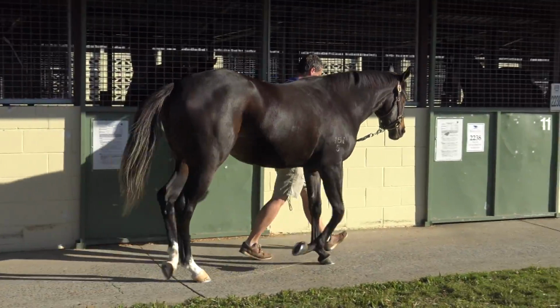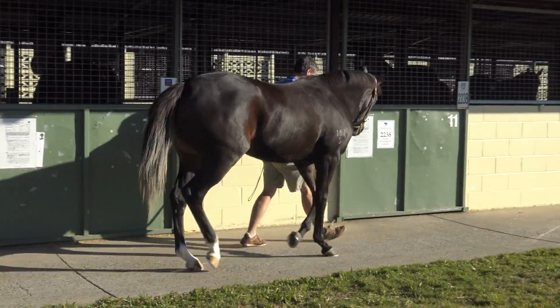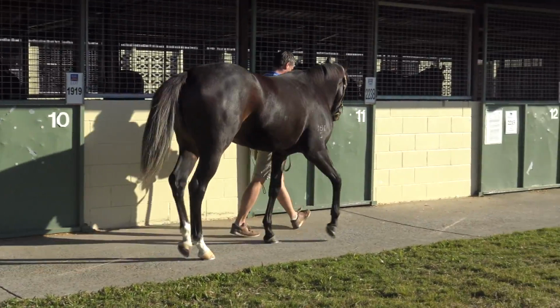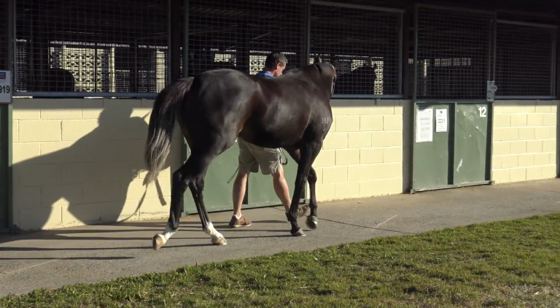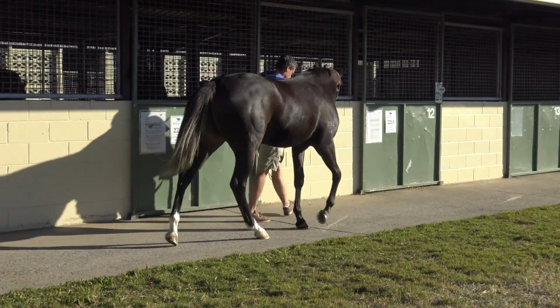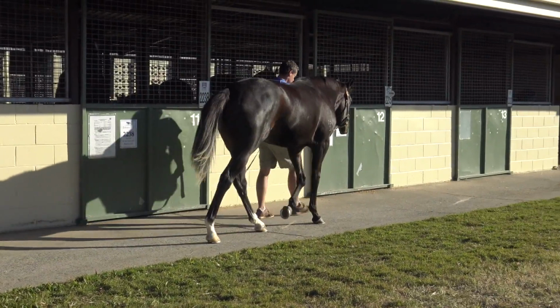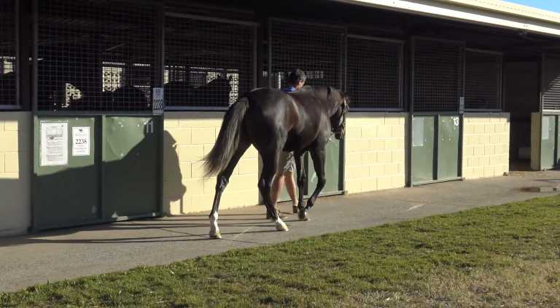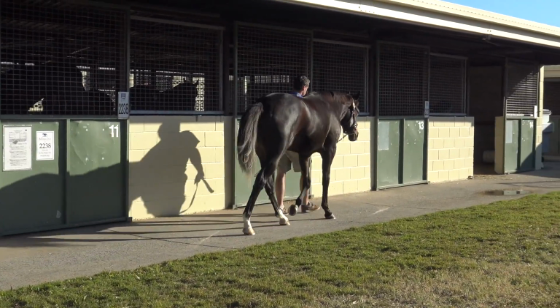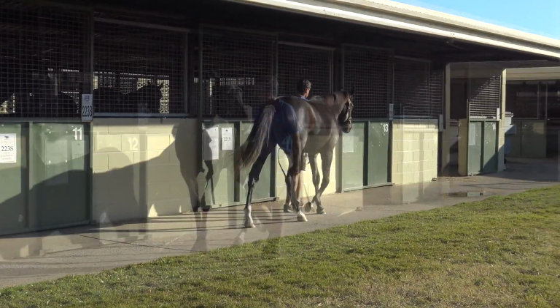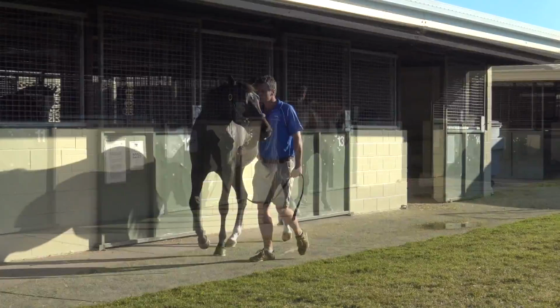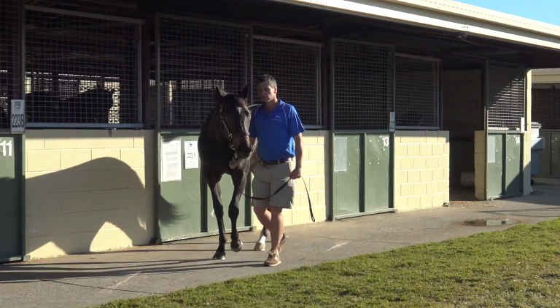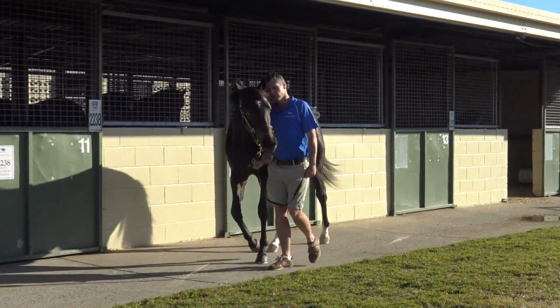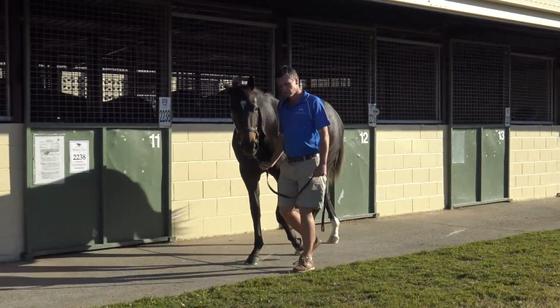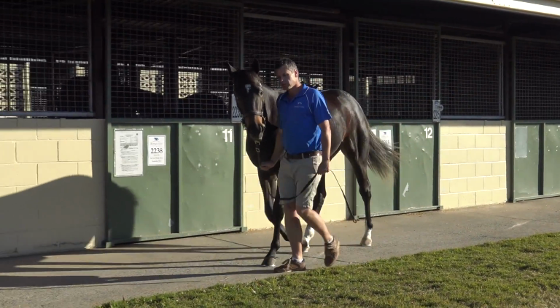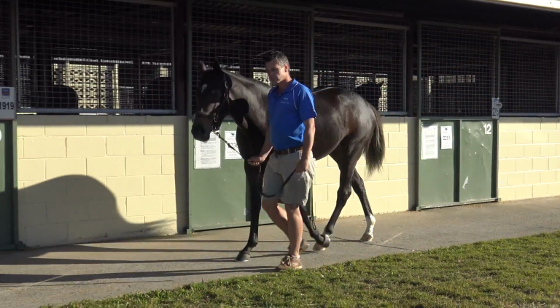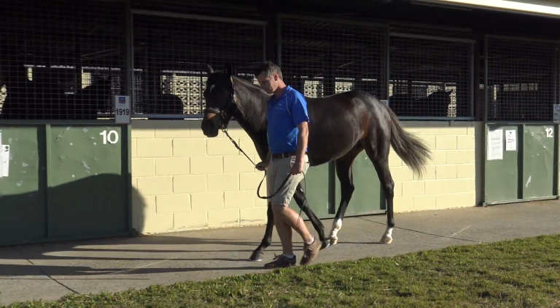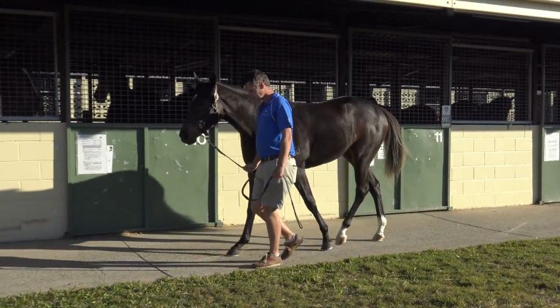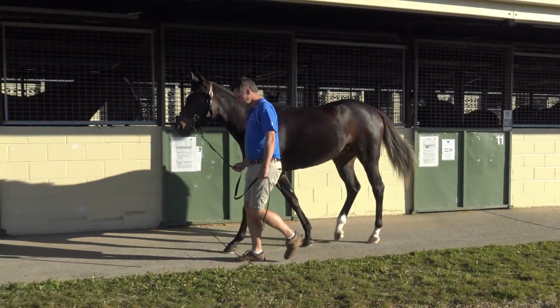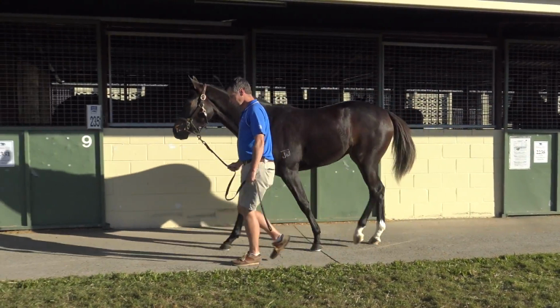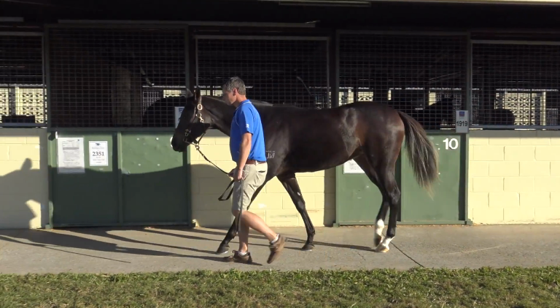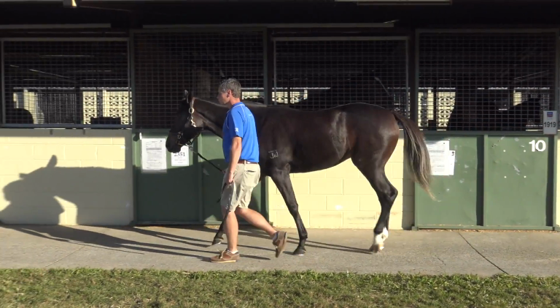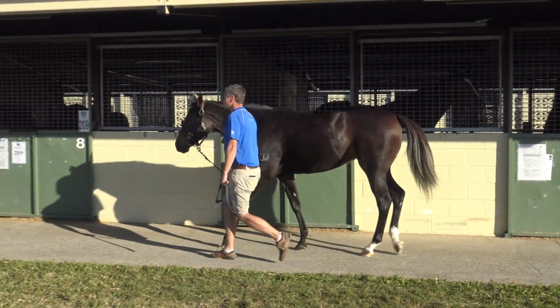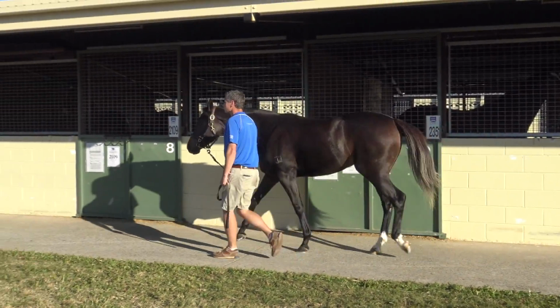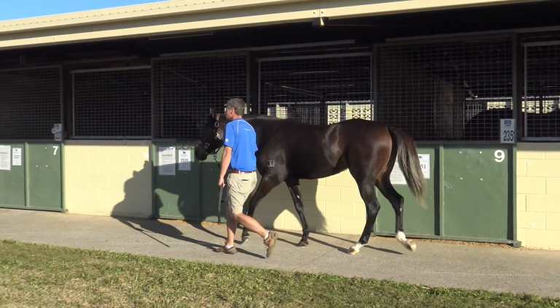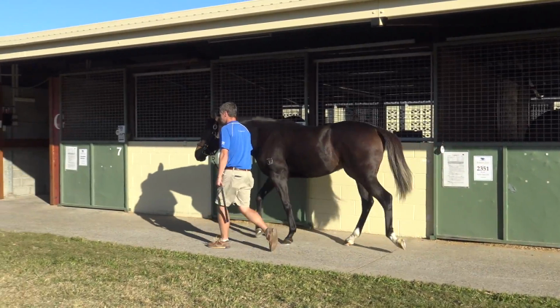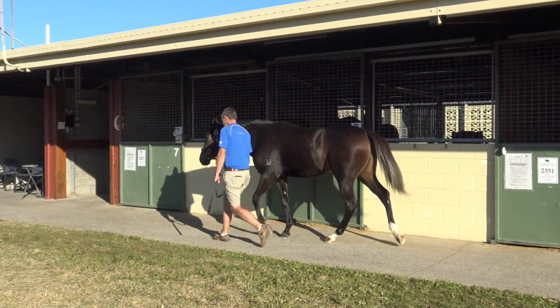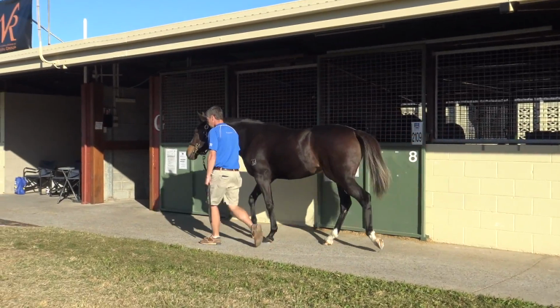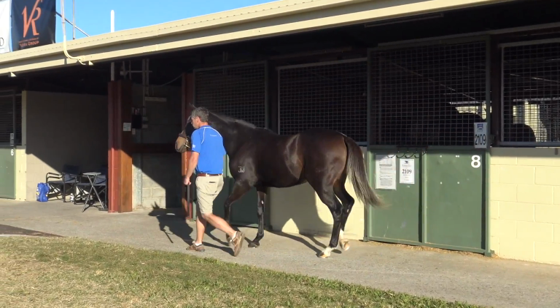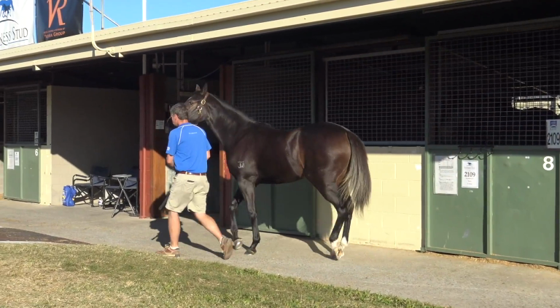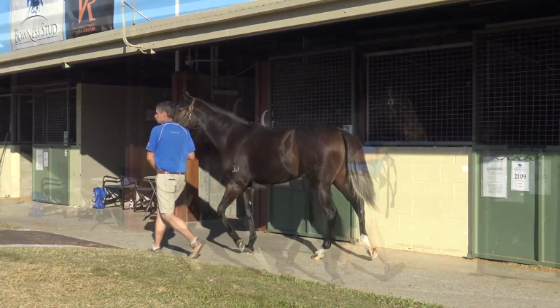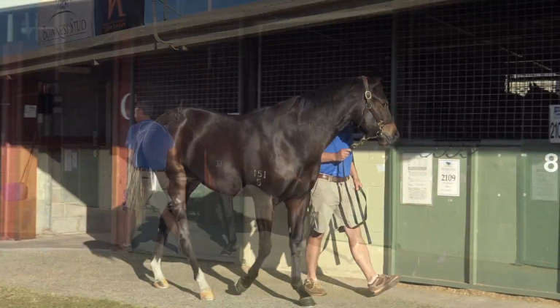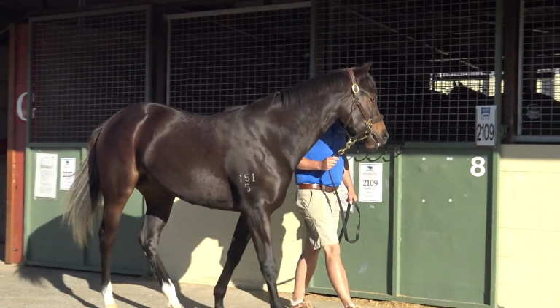She's a horse that I think could possibly be a pre-Christmas two-year-old. She's out of a Kenilad mare. The family are littered with plenty of winners already, including two stakes horses. And I think she's a horse that could have strong residual as a broodmare after she's finished racing.